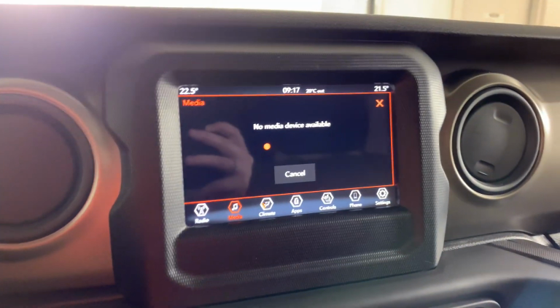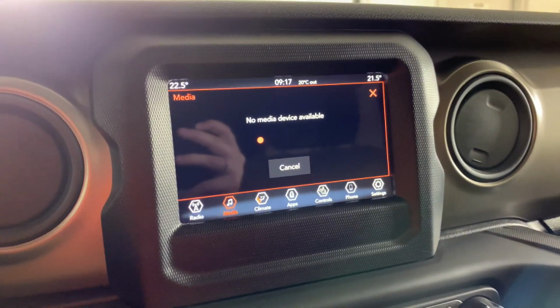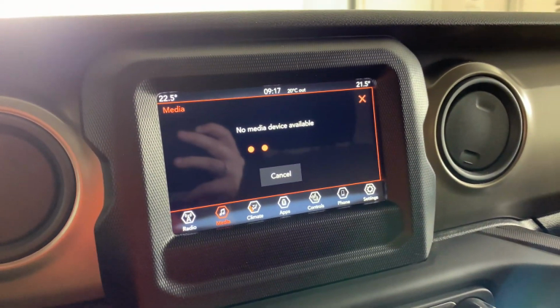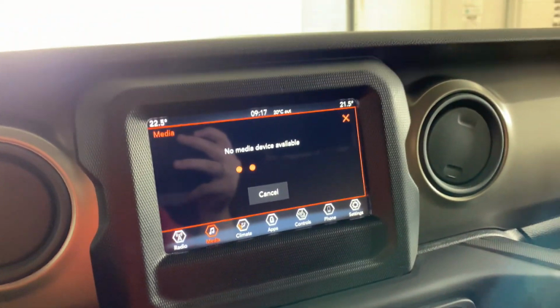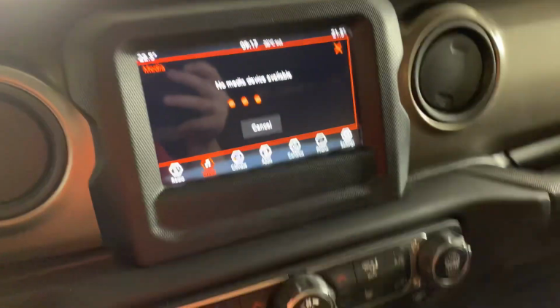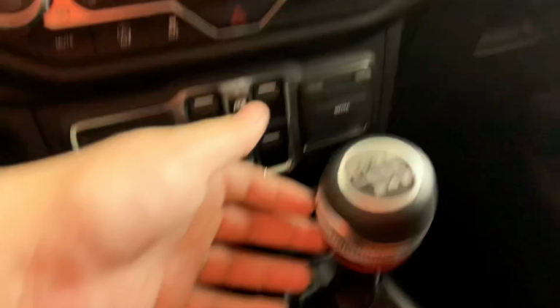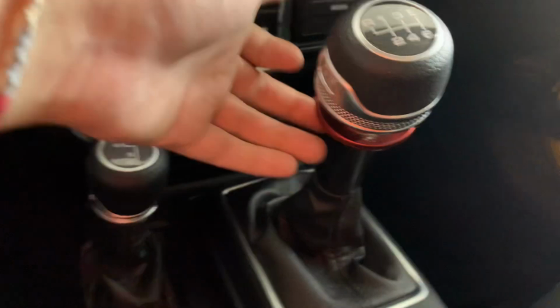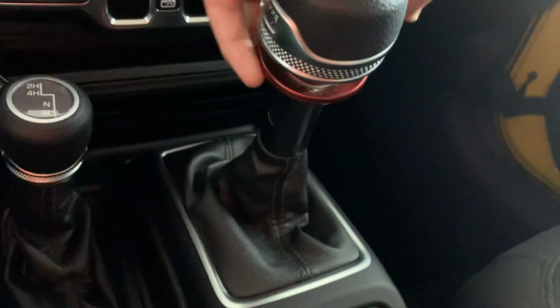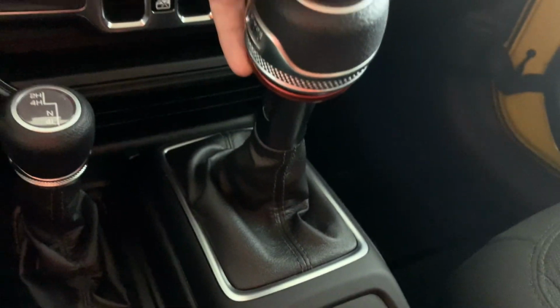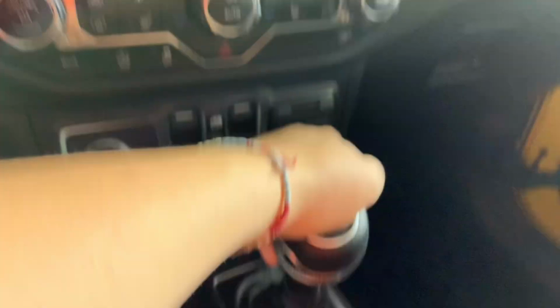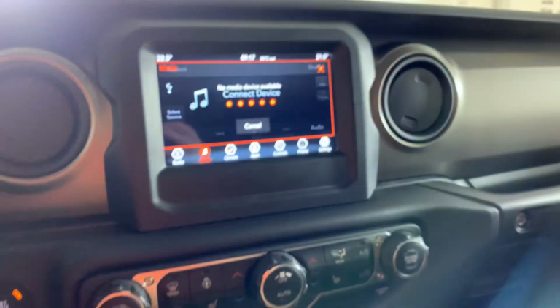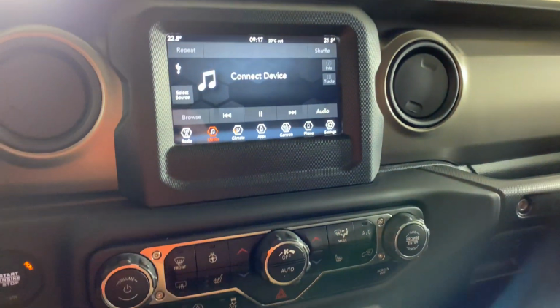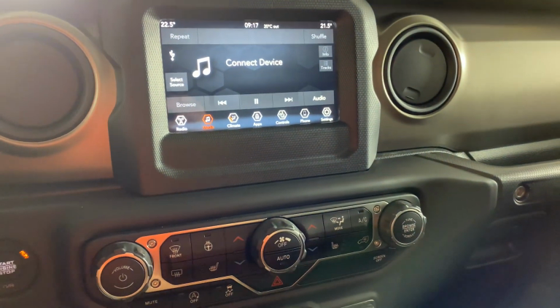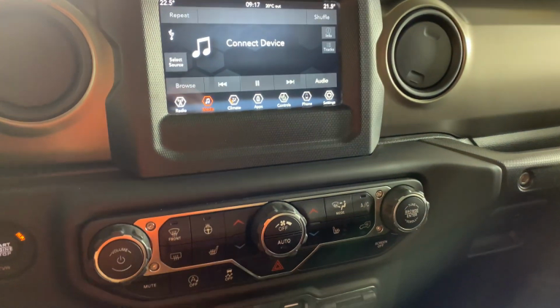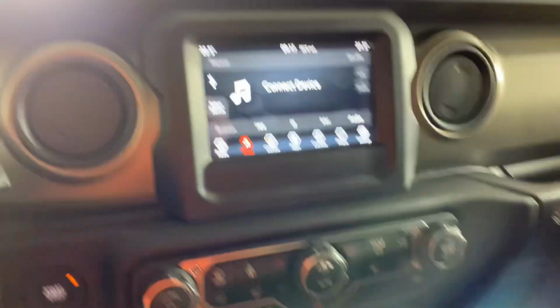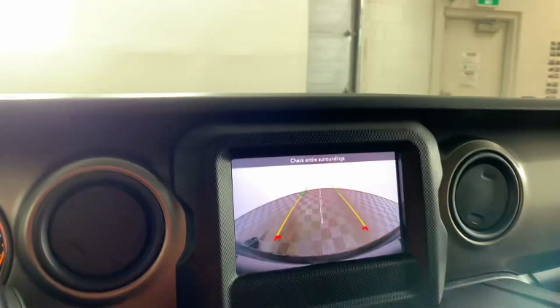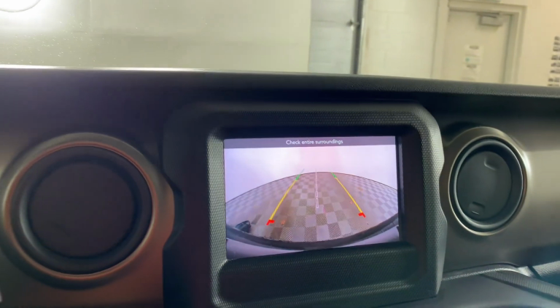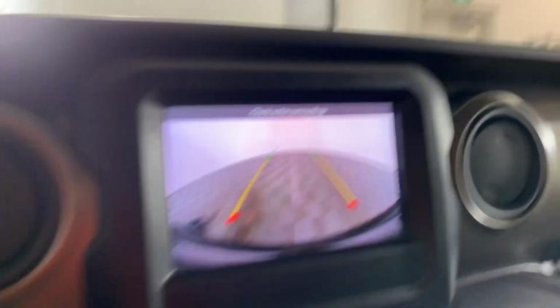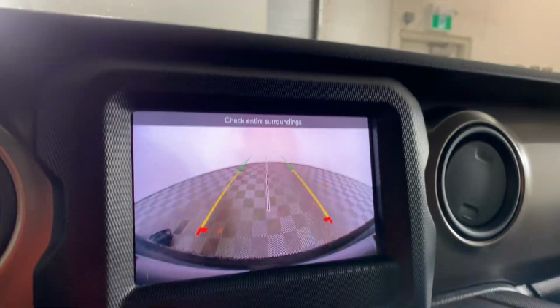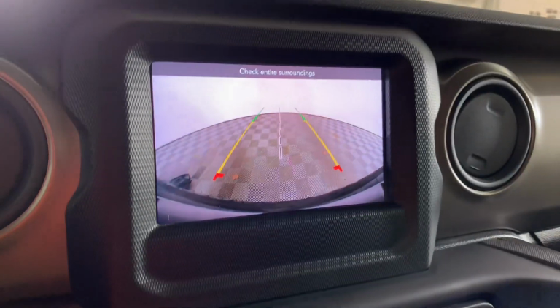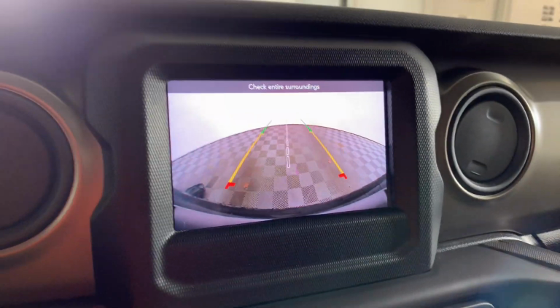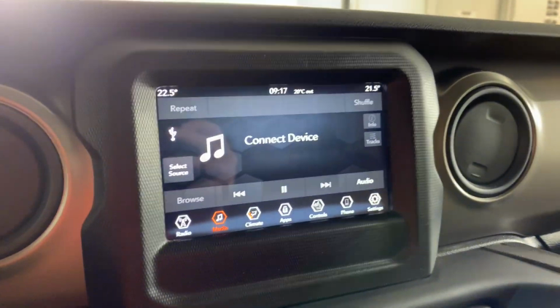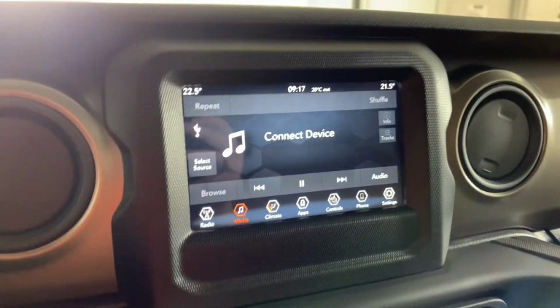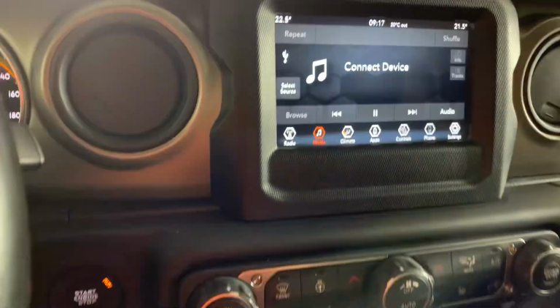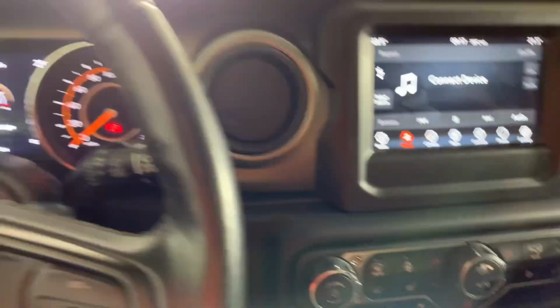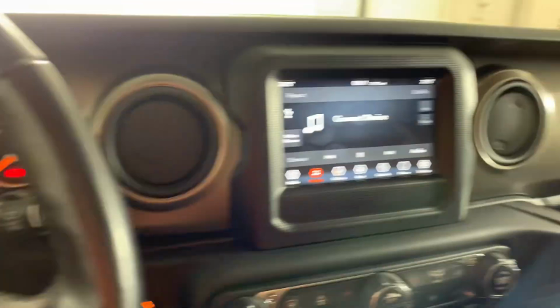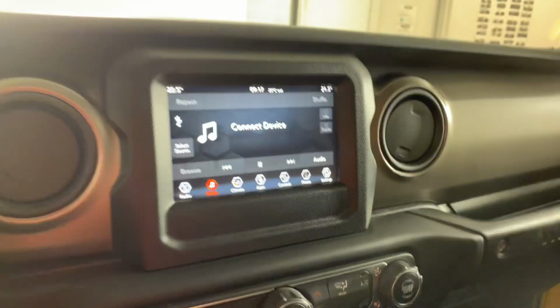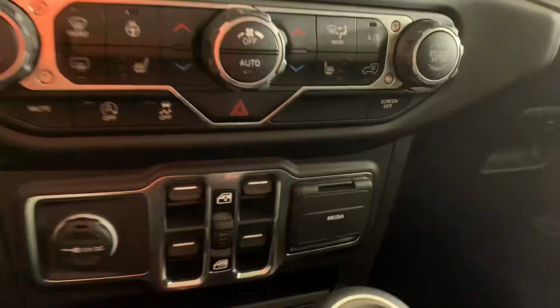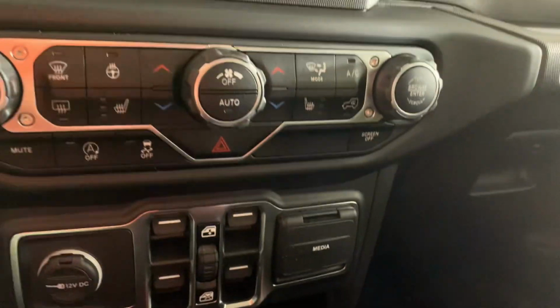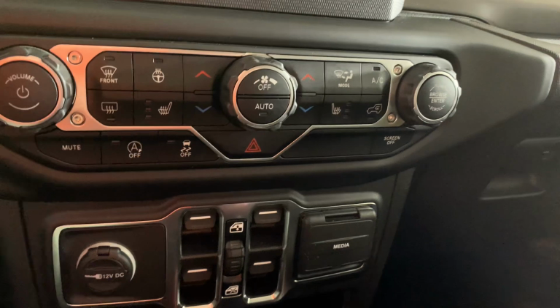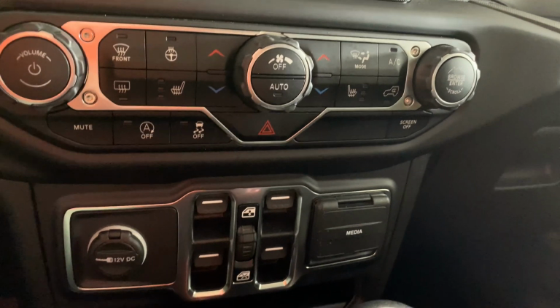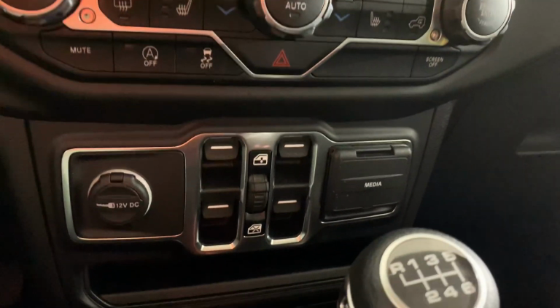You do have your backup camera — with this you just pull that up to put it in reverse. There's your backup camera. Here's all your climate and your windows.